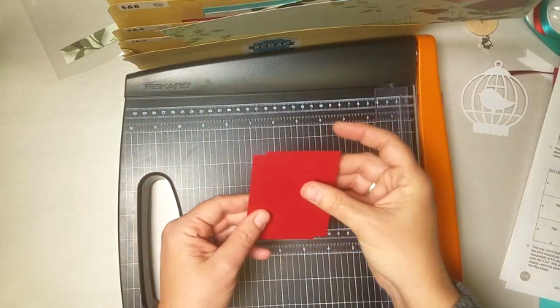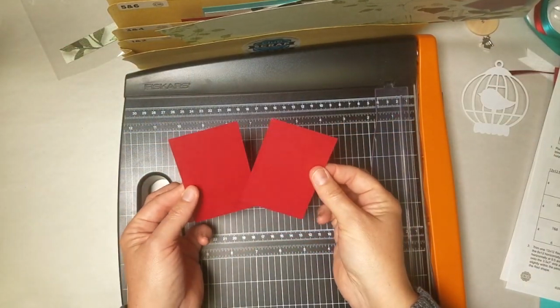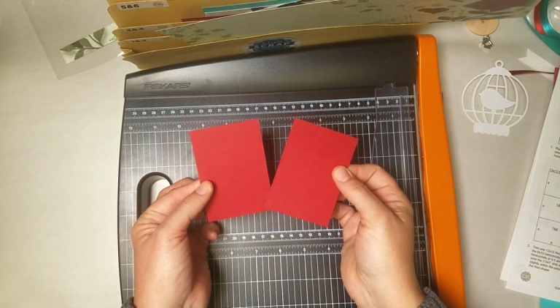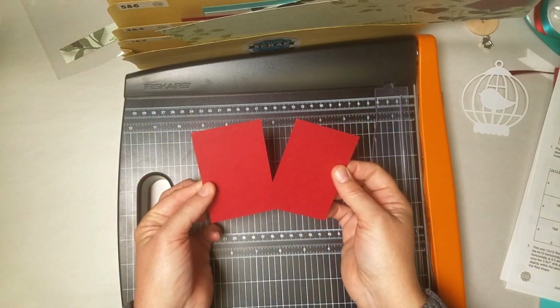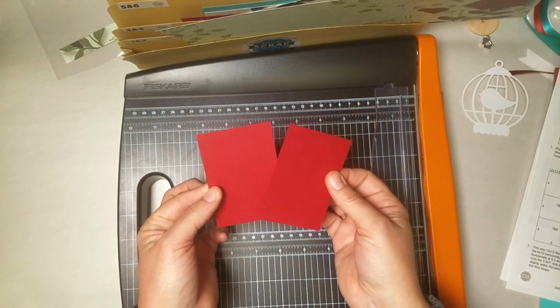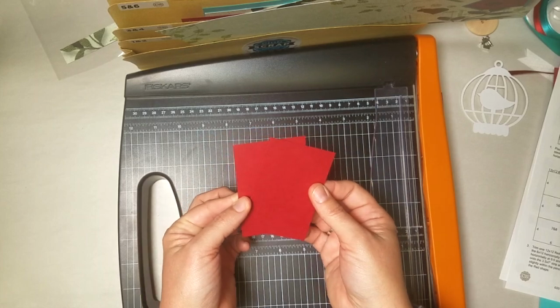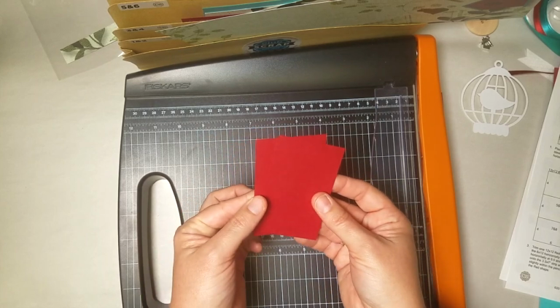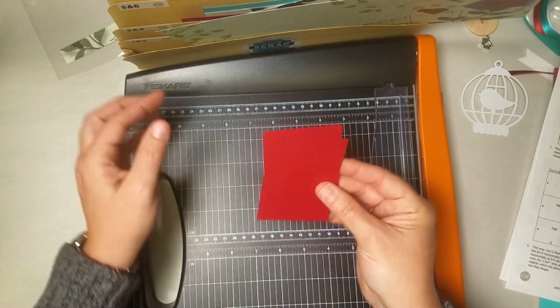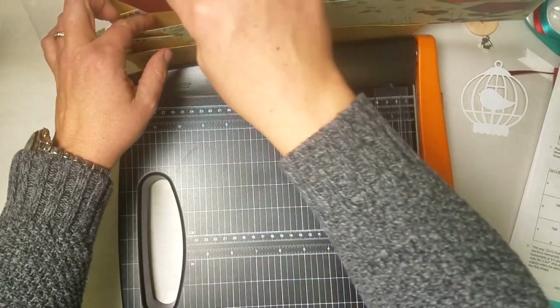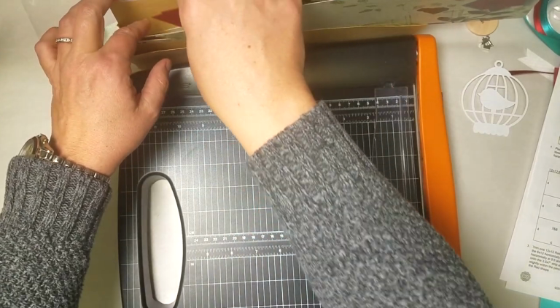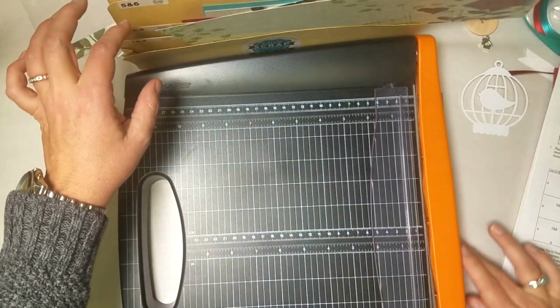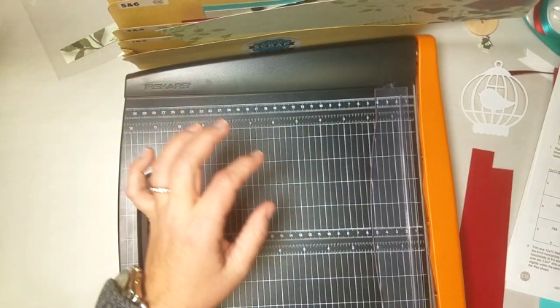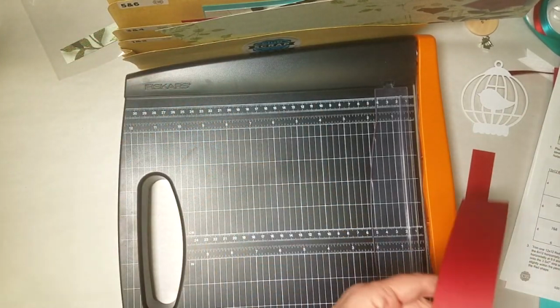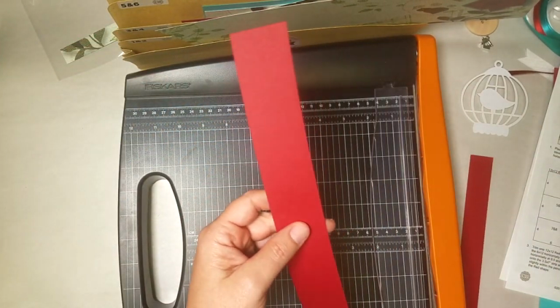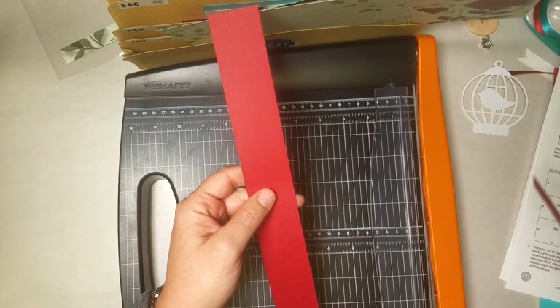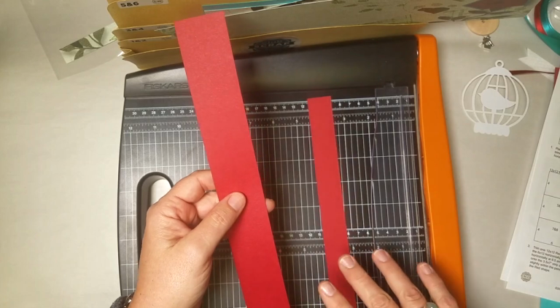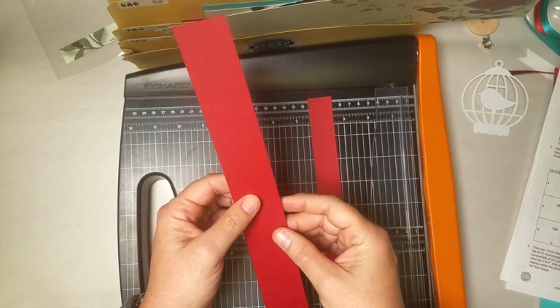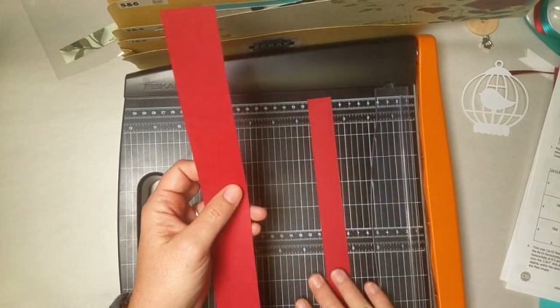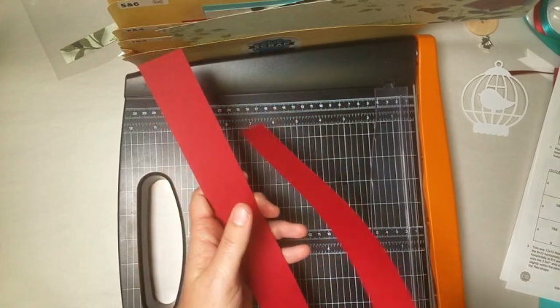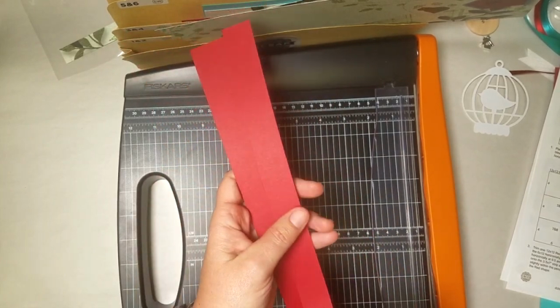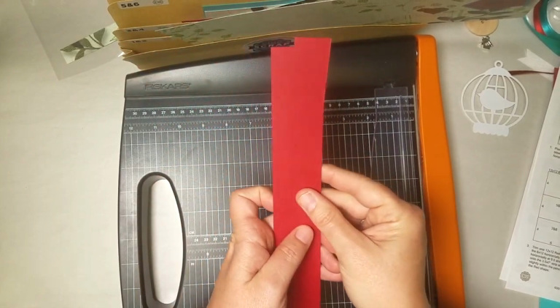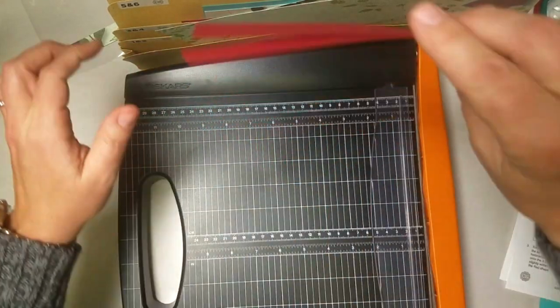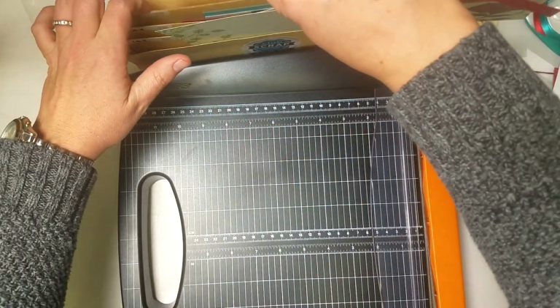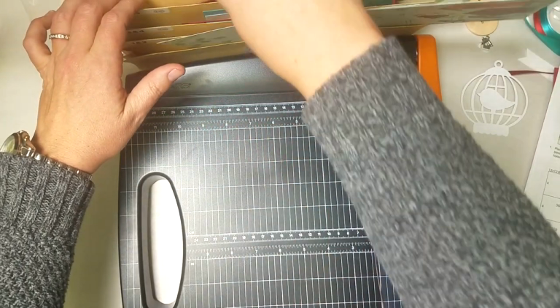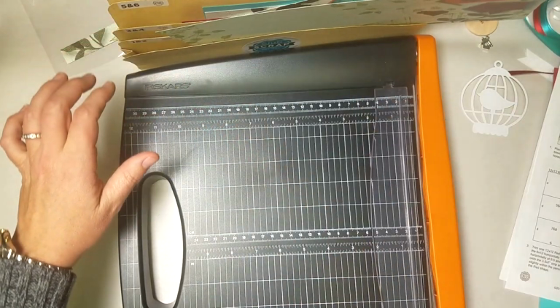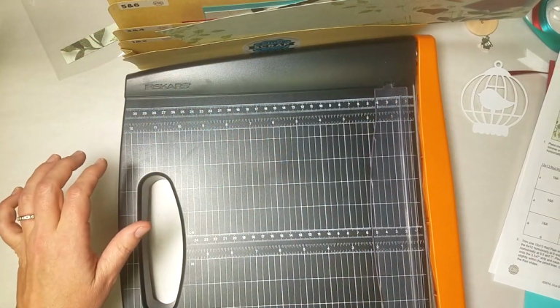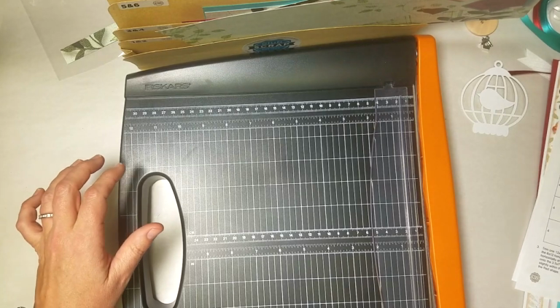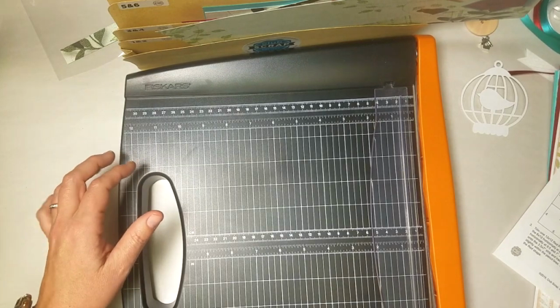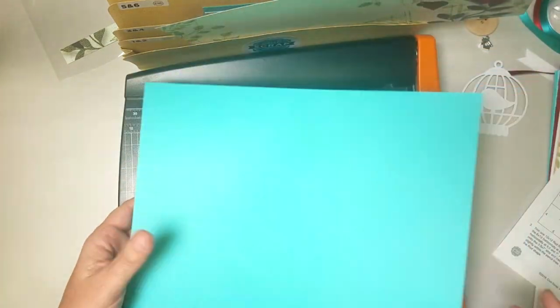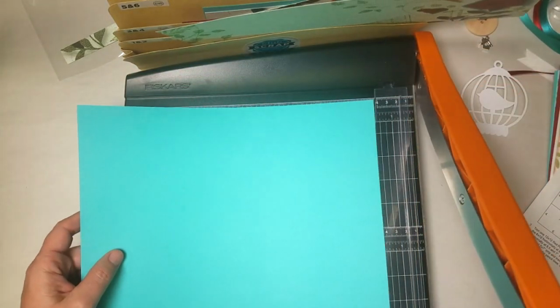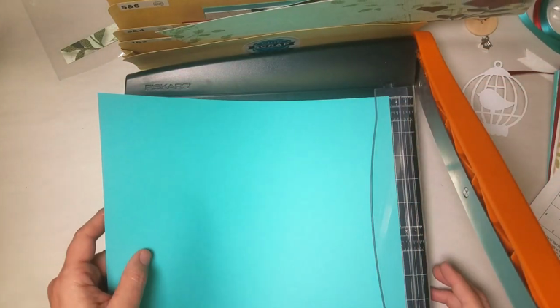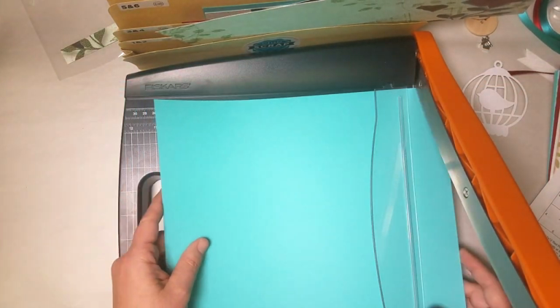Then you have these two narrow red rectangles — file both of them in 5 and 6. There's a wider border strip that remains and then the skinnier 1 inch one — they both go in 7 and 8. Let's move on to the aqua.